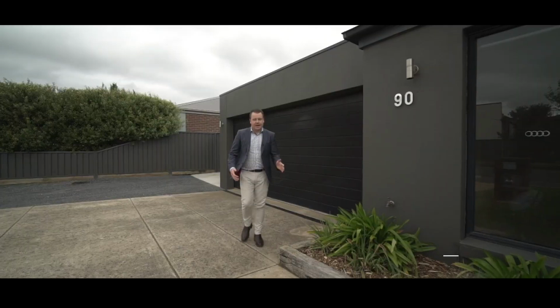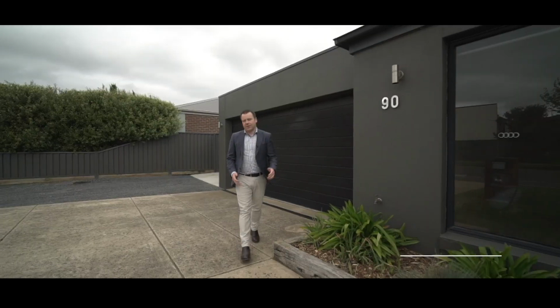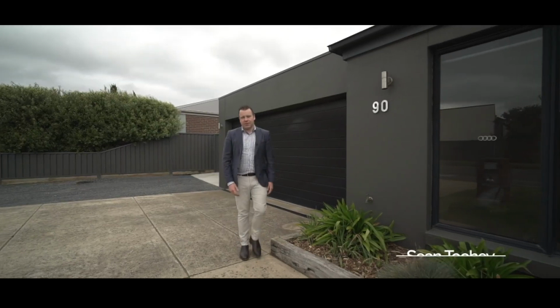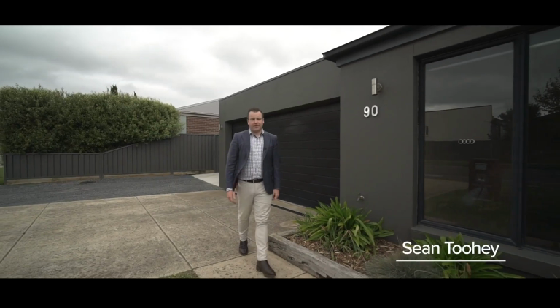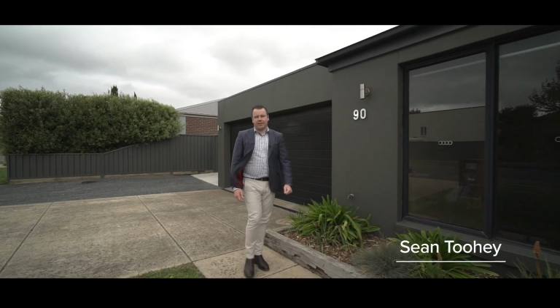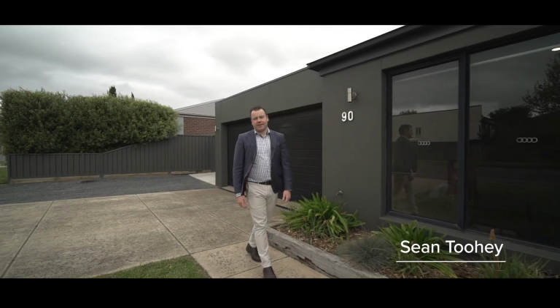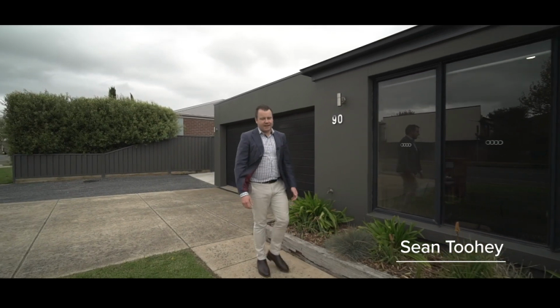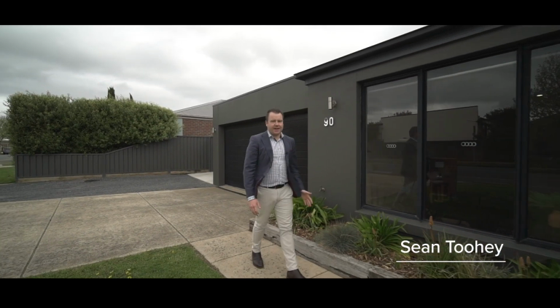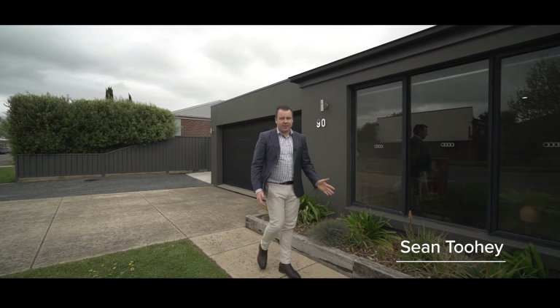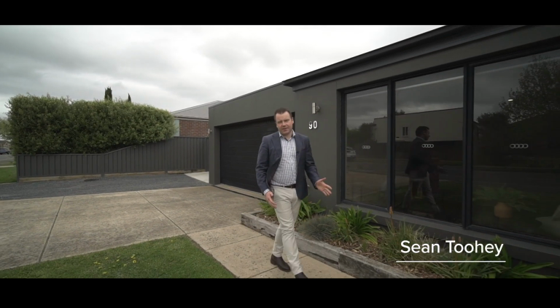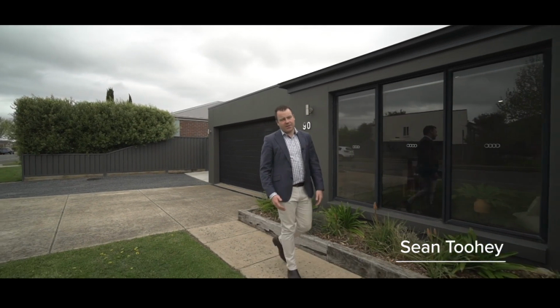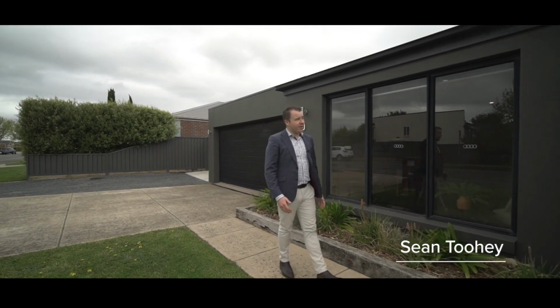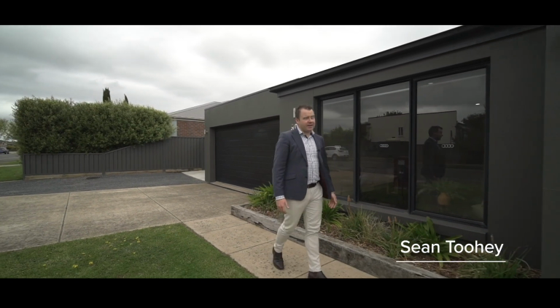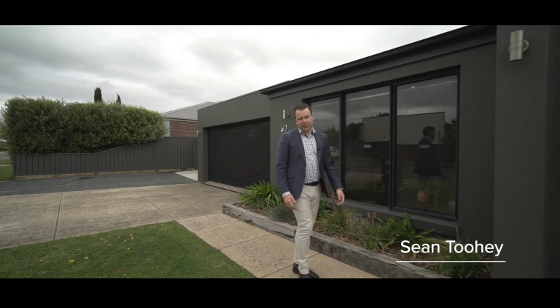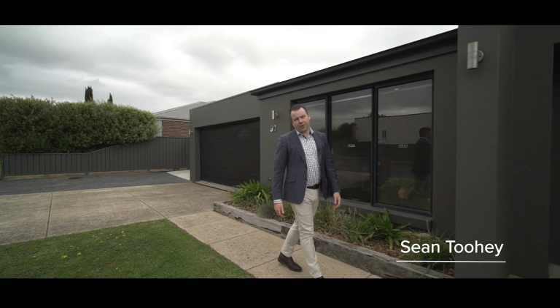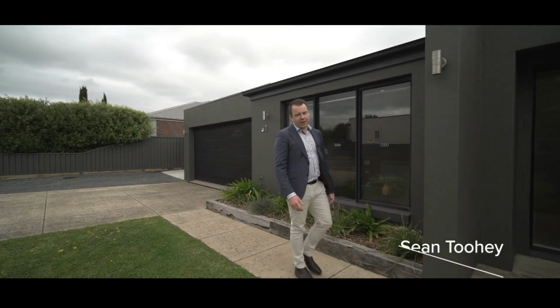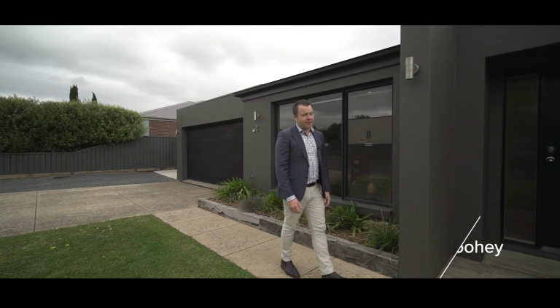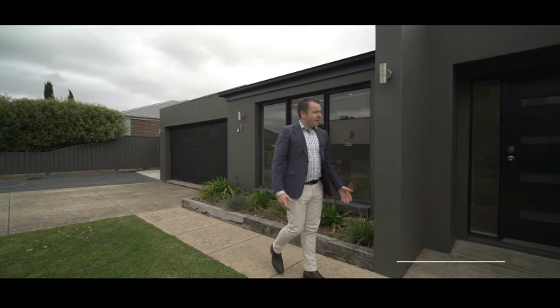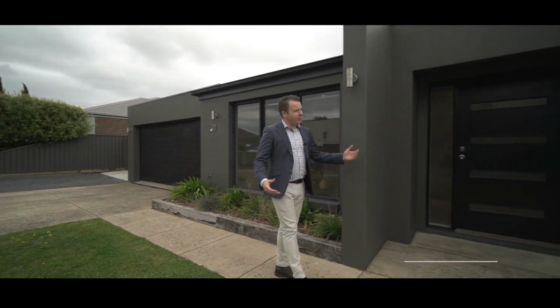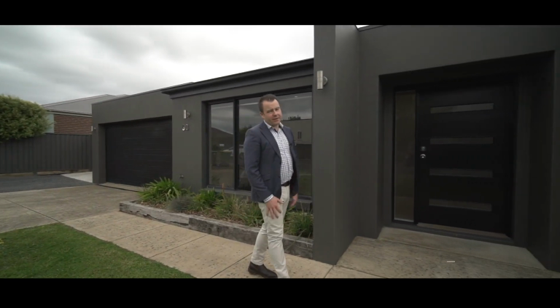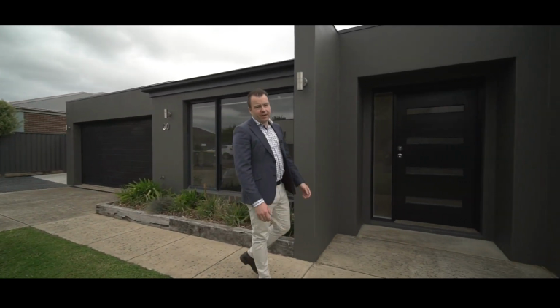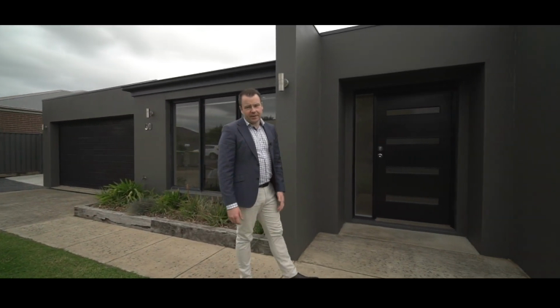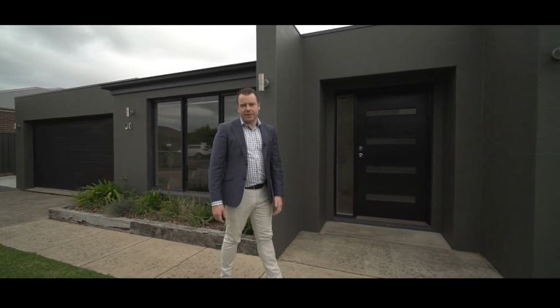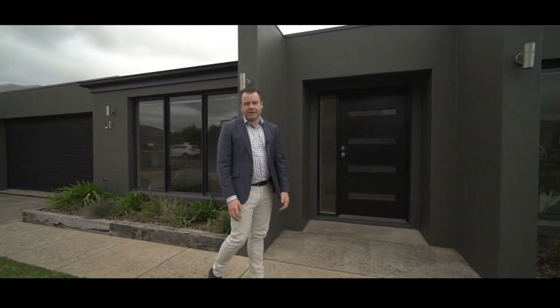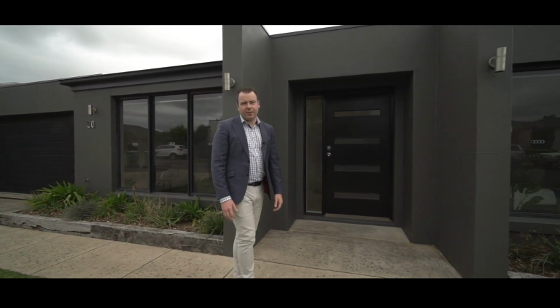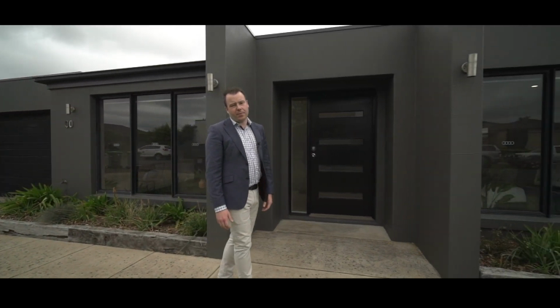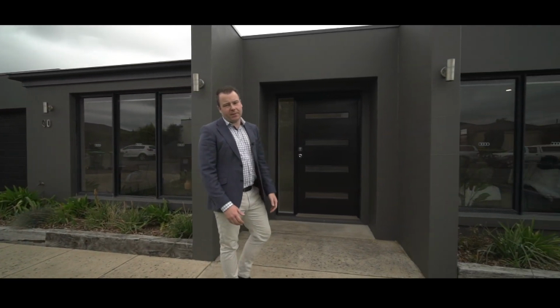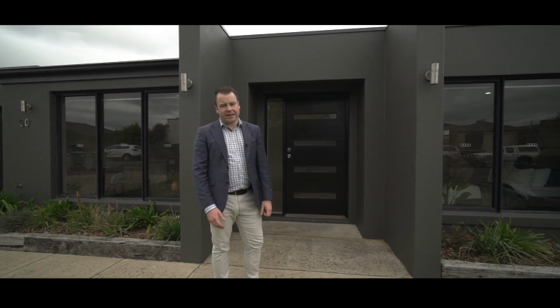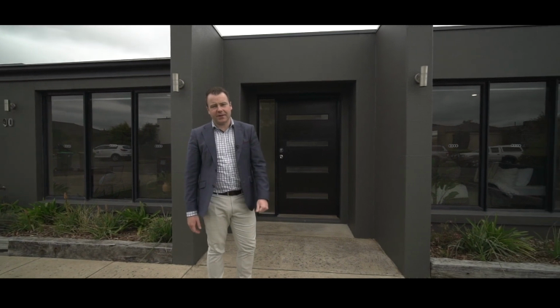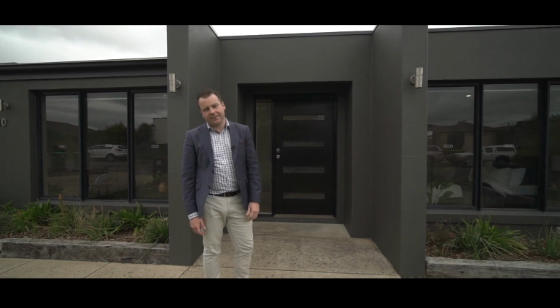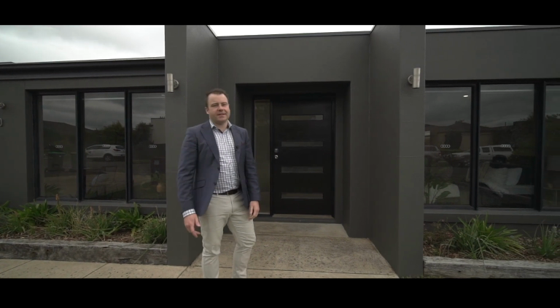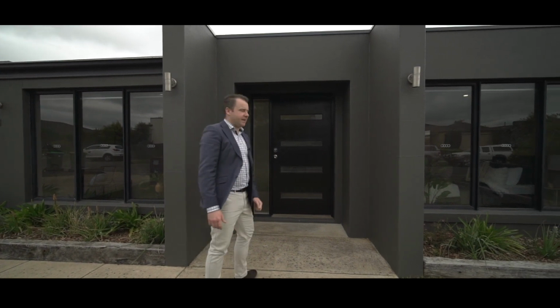Hey guys, Sean Tuohy here from Agrara State Agents and today Chiara and I are excited to show you round number 90 Alfredon Drive here in Alfredon, a beautiful big family home that's recently been freshened up with a coat of paint both inside and out. Let's check it out.